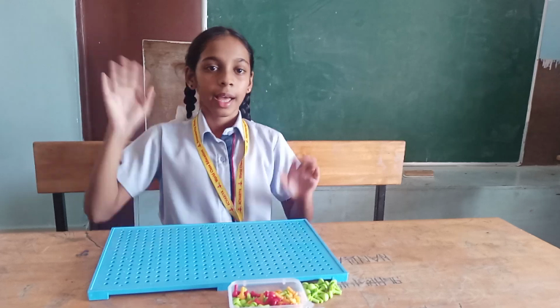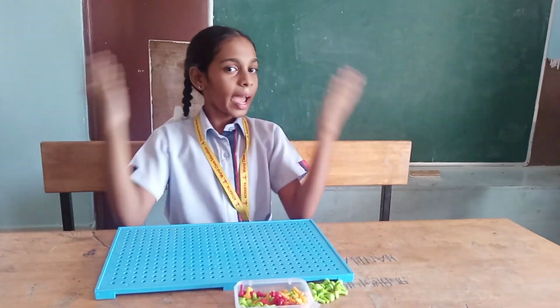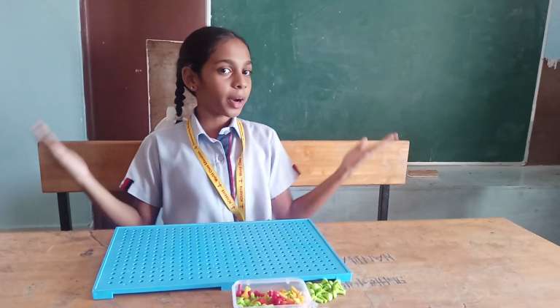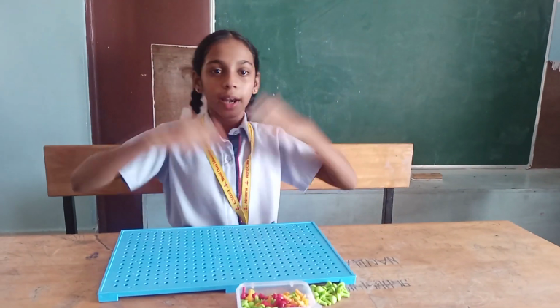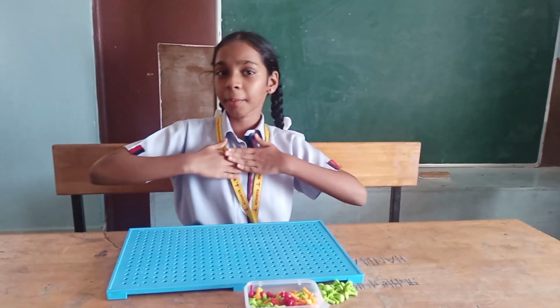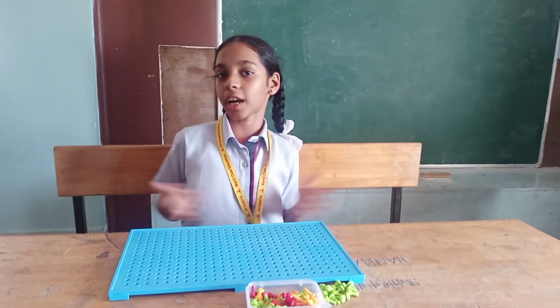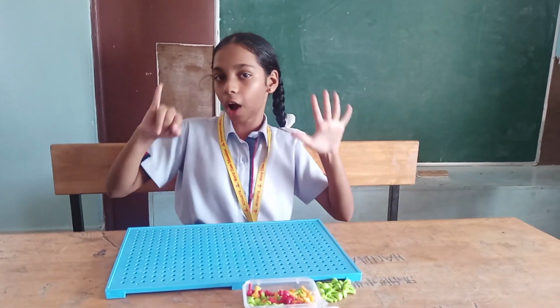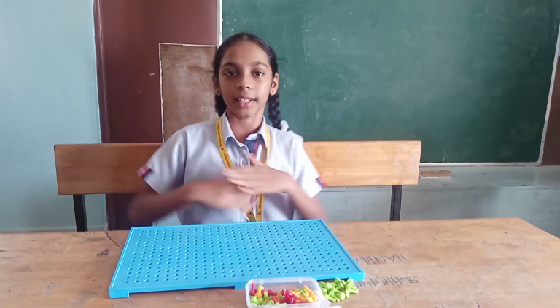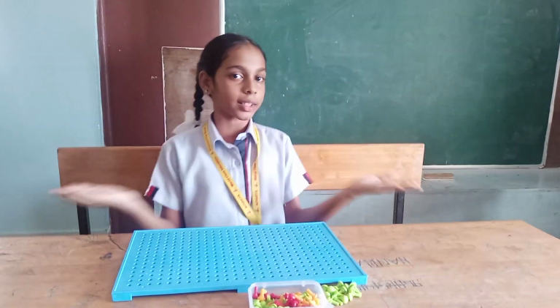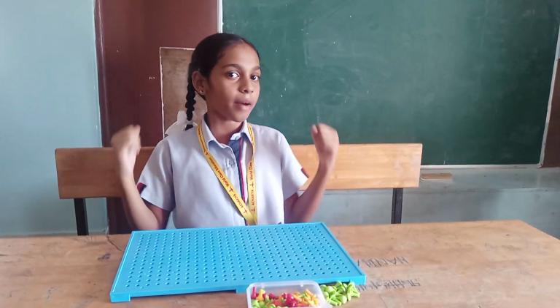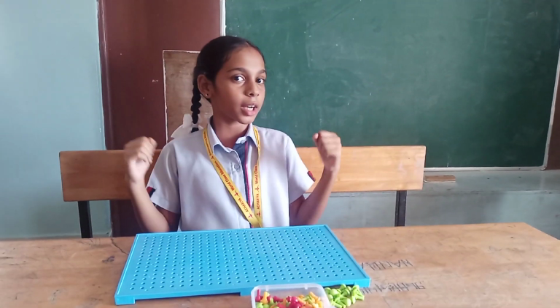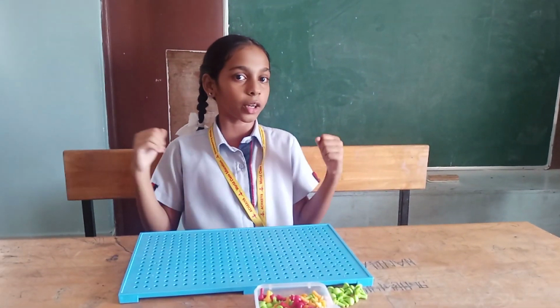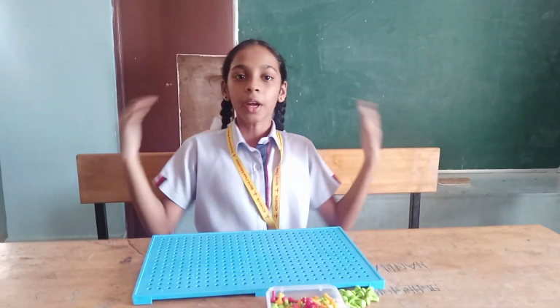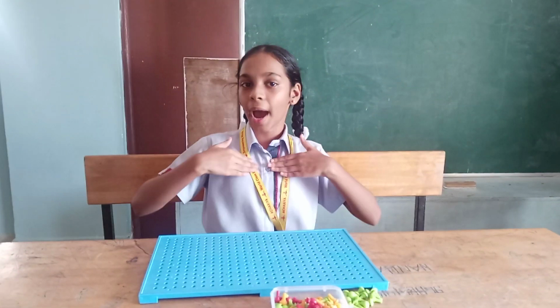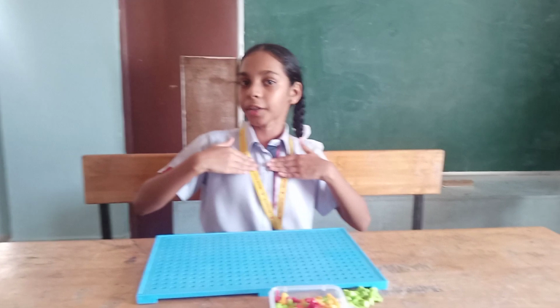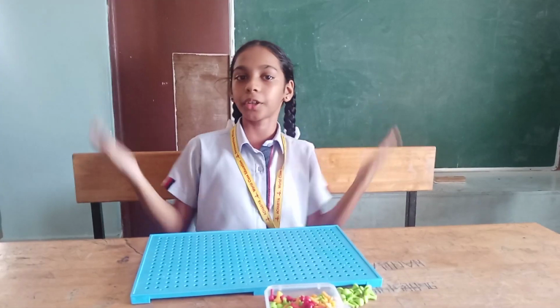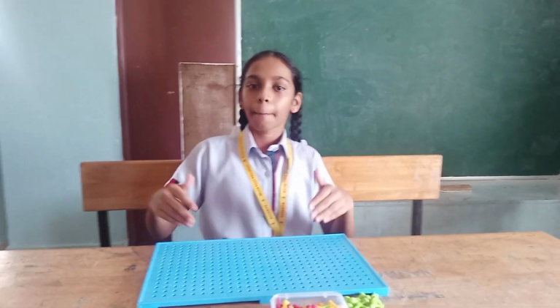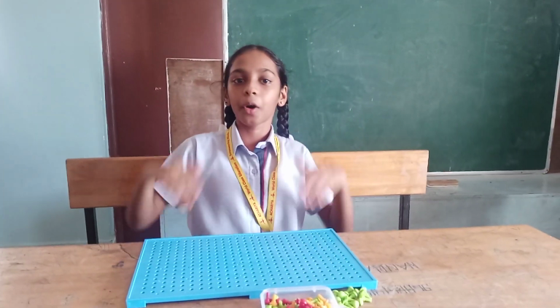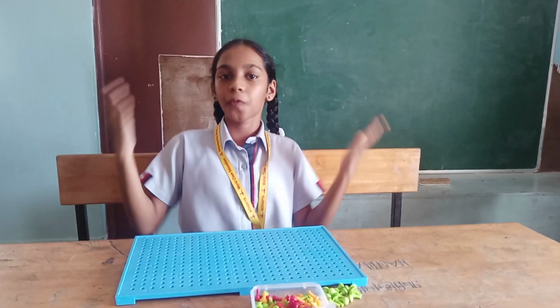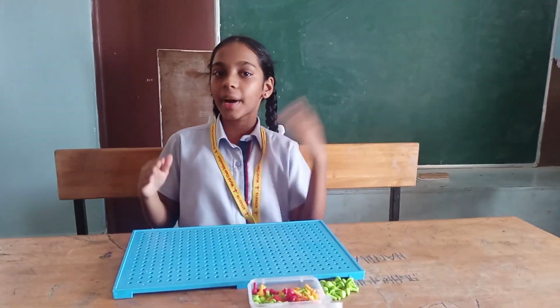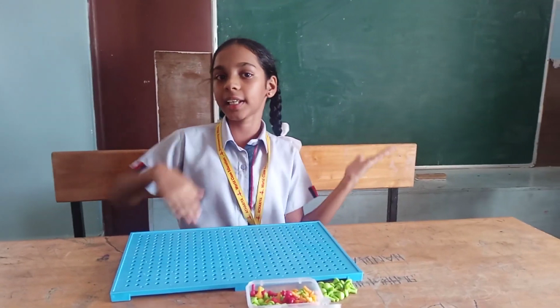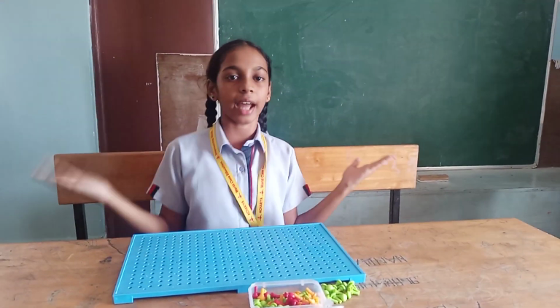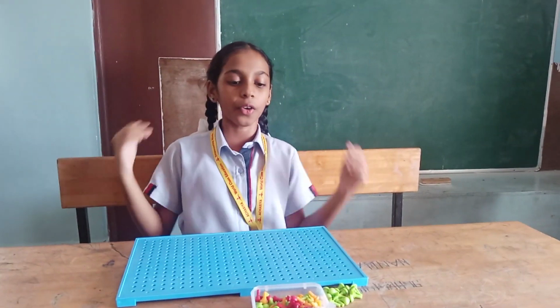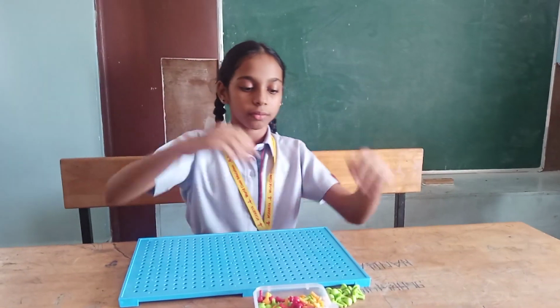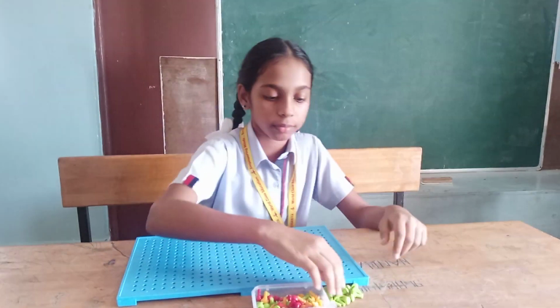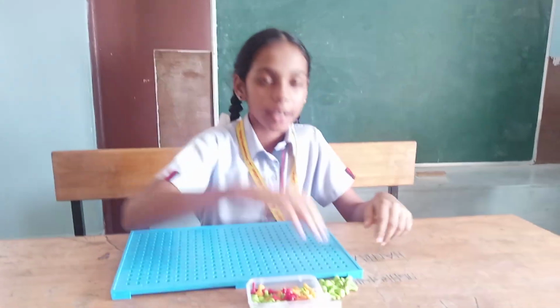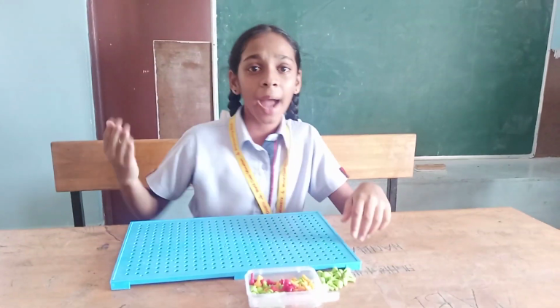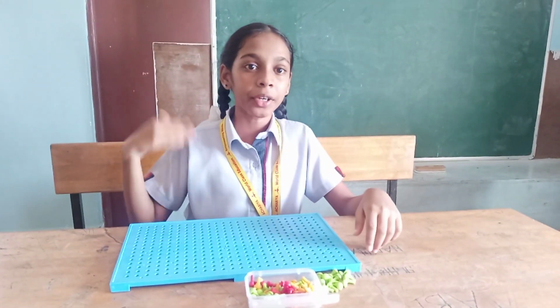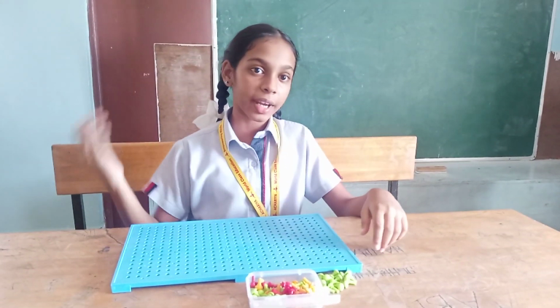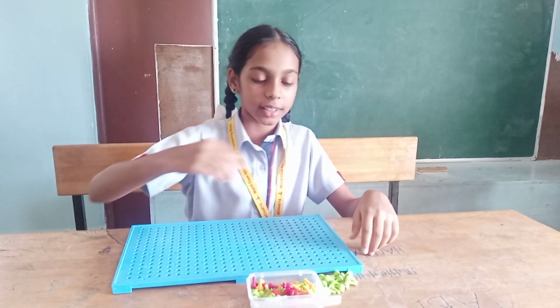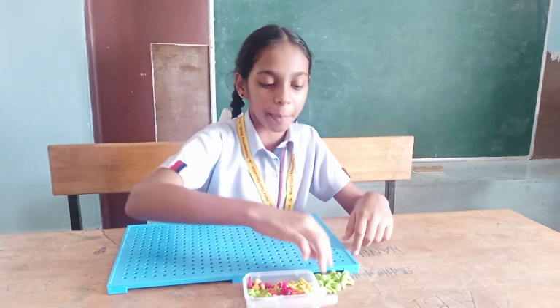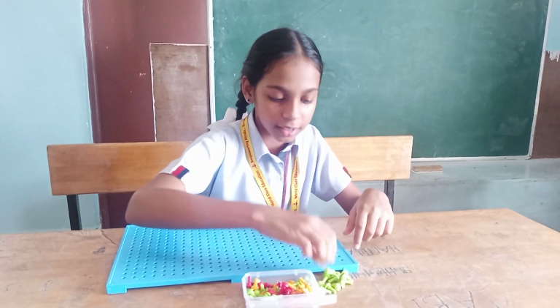Hi, happy morning to all. I am going to do a peg board activity for the numbers 16 and 4. Now I am going to arrange 16 pegs.